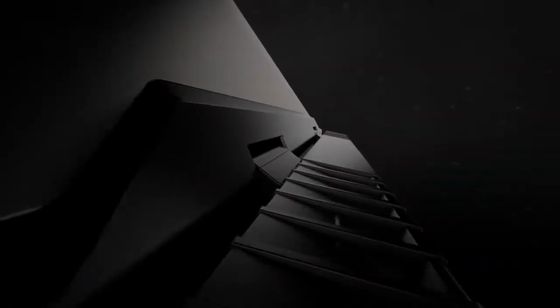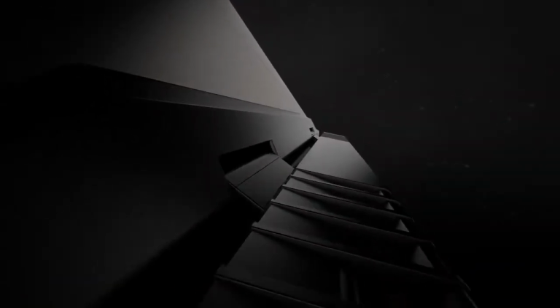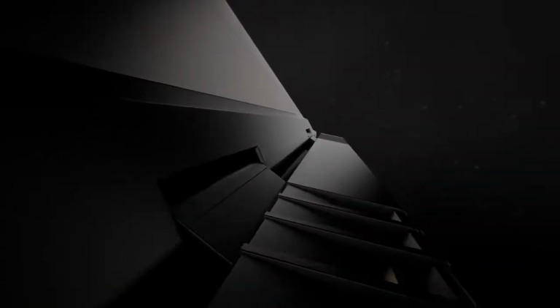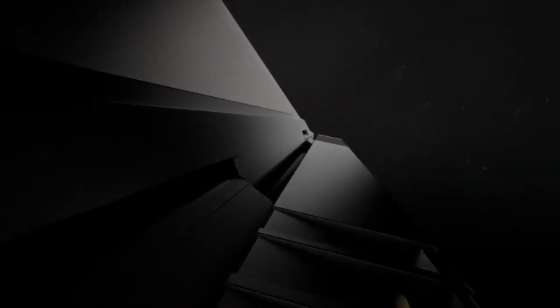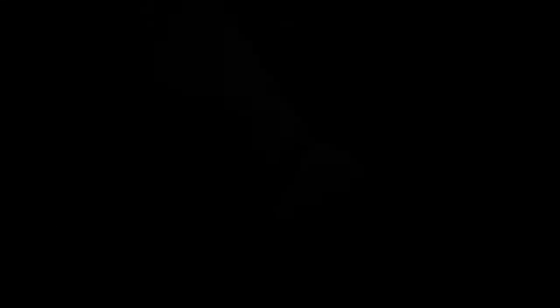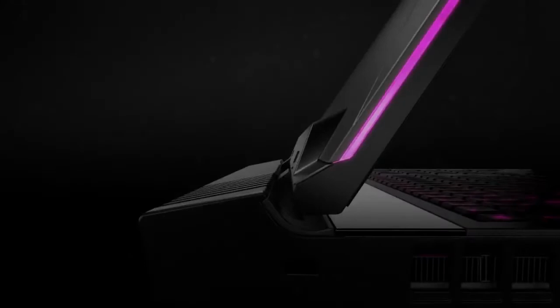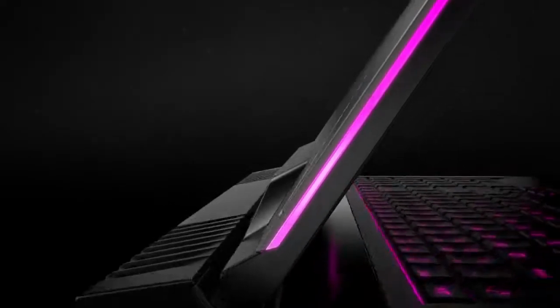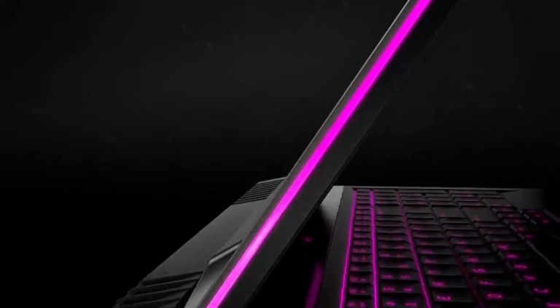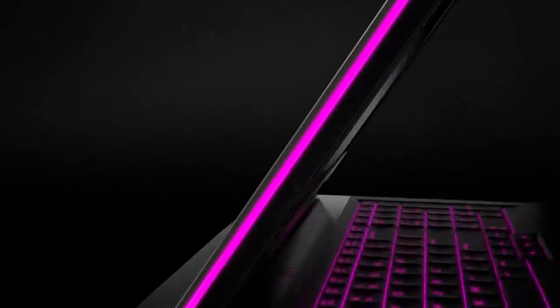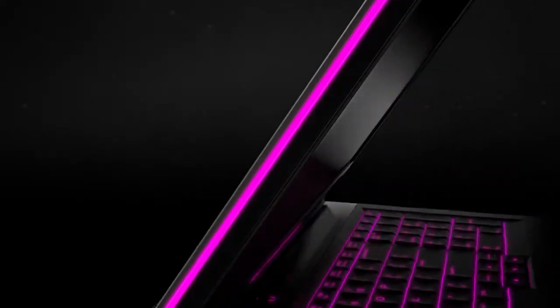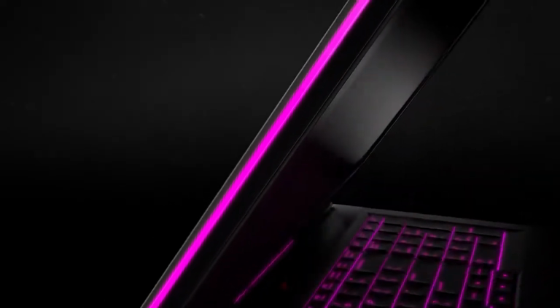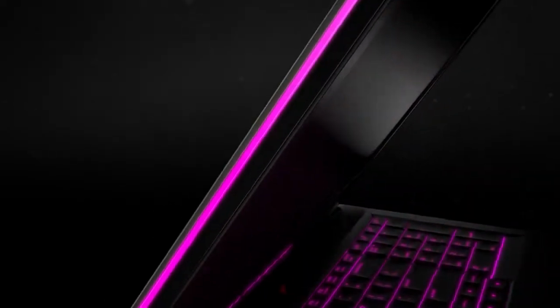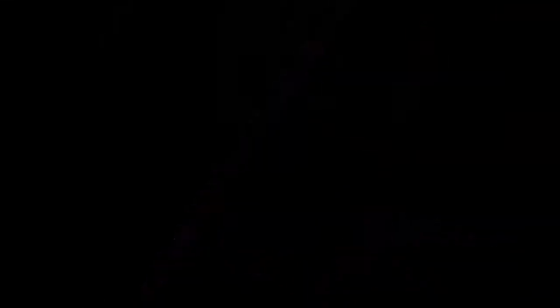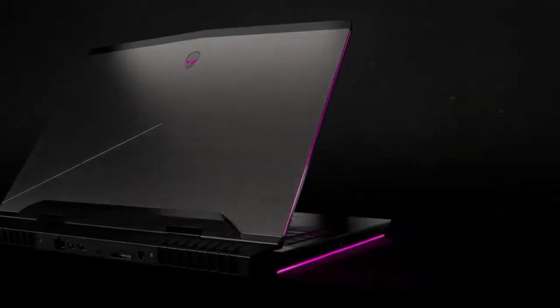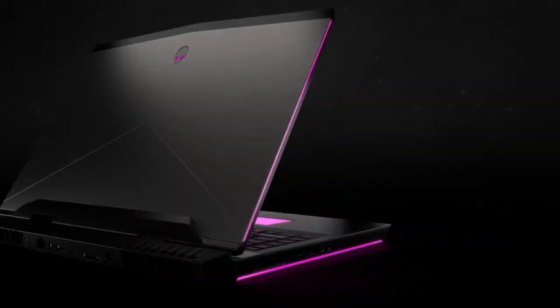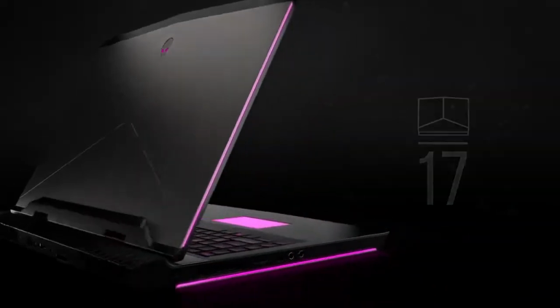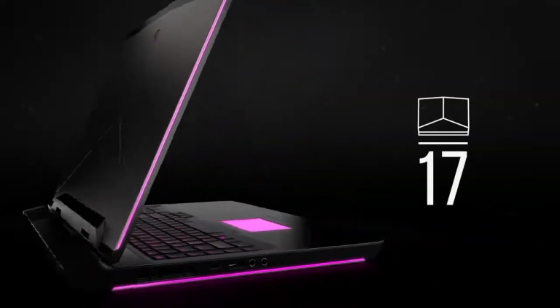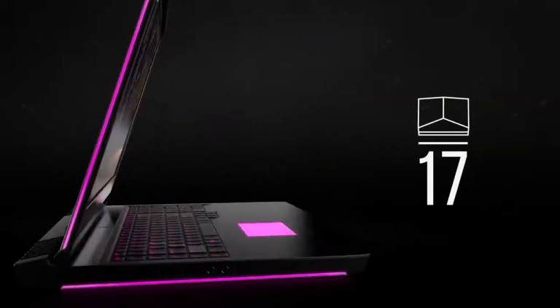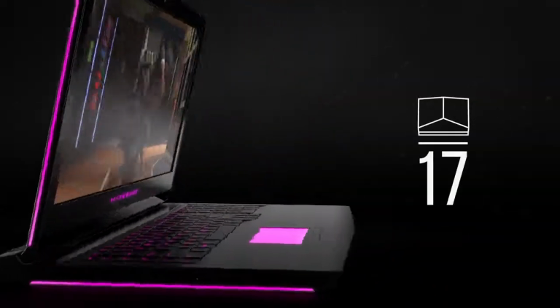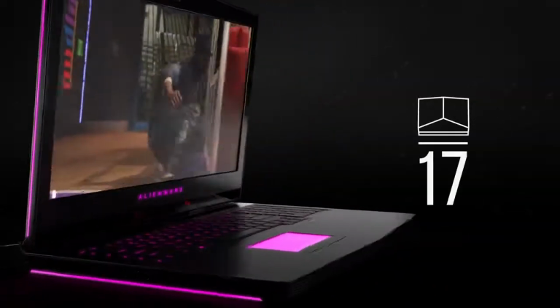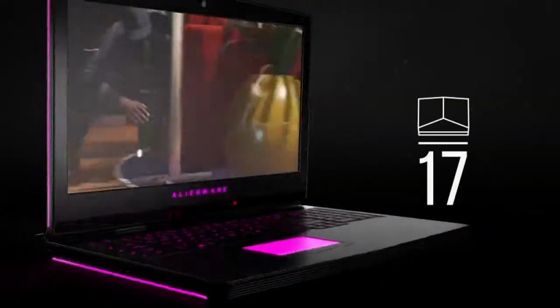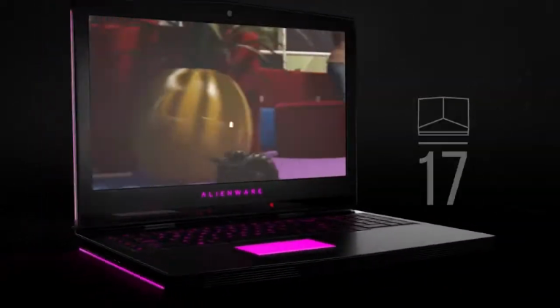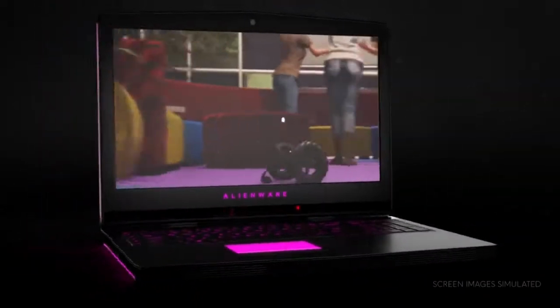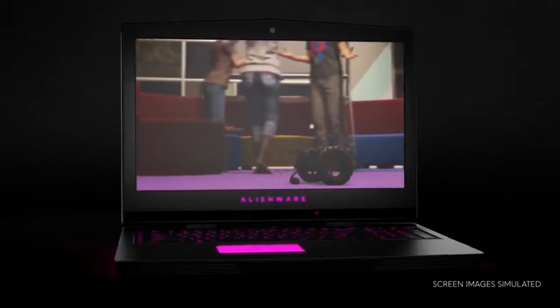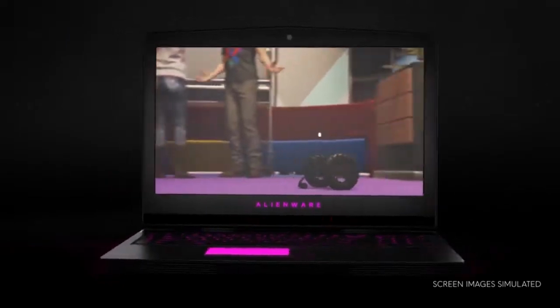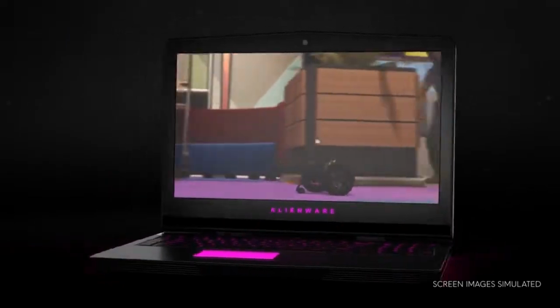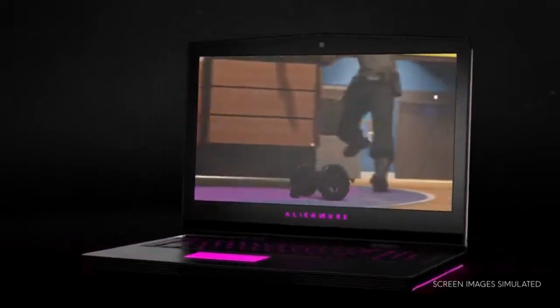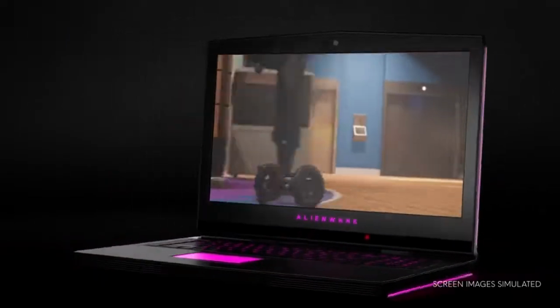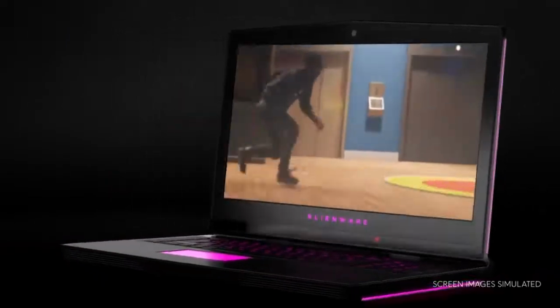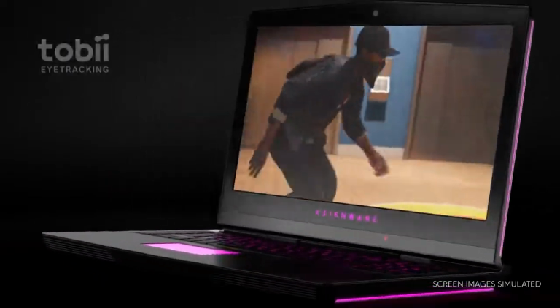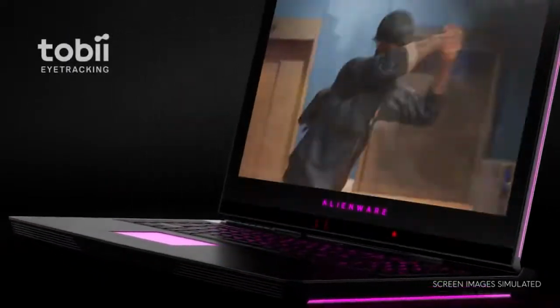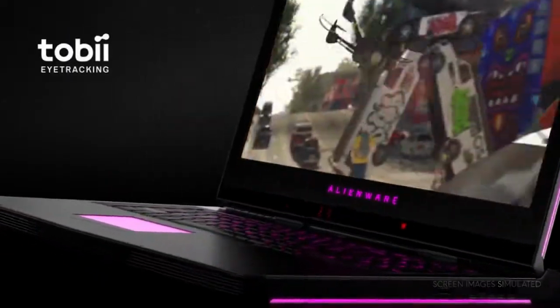The Alienware 17 is an epic gaming laptop with dynamic reflexes, designed with incredible new features for gameplay so visceral, you'll have to decide how deep you're willing to go.